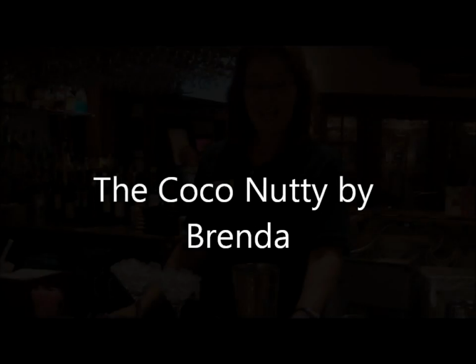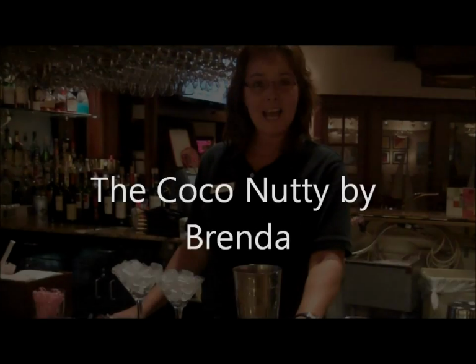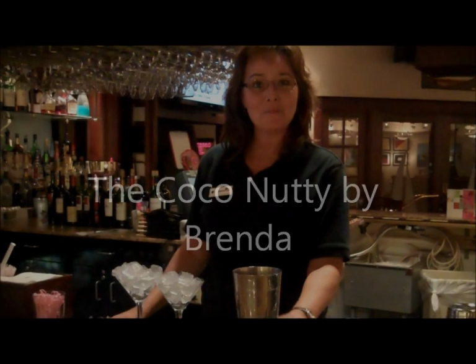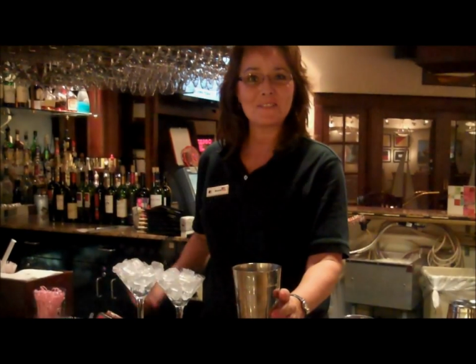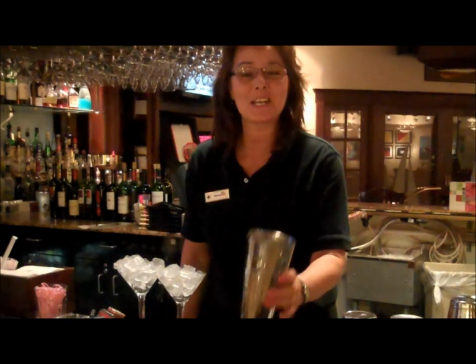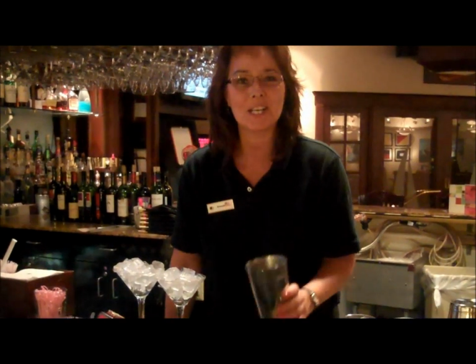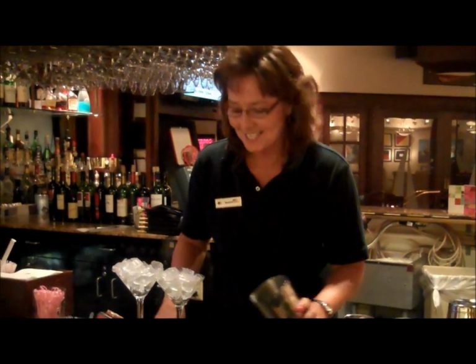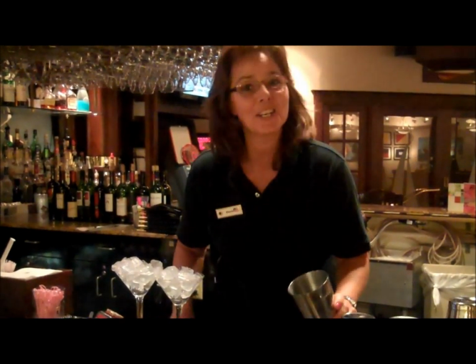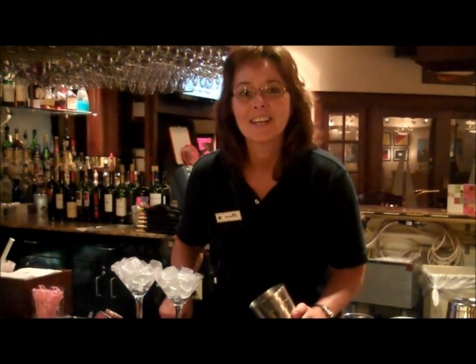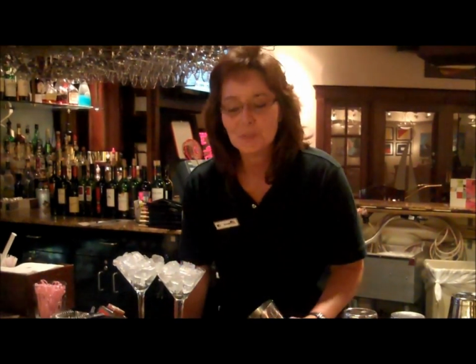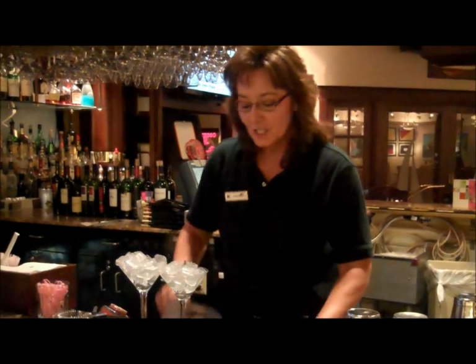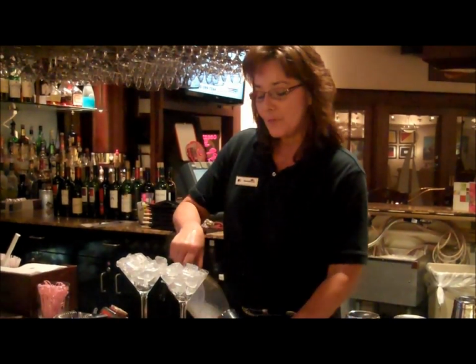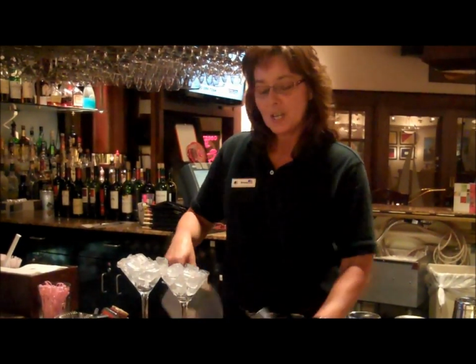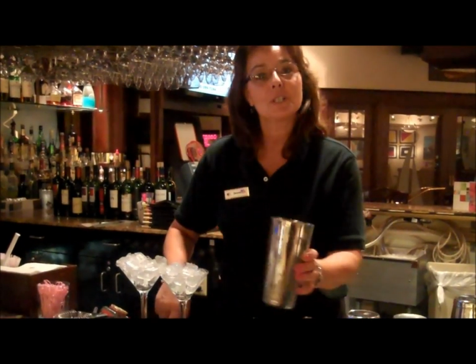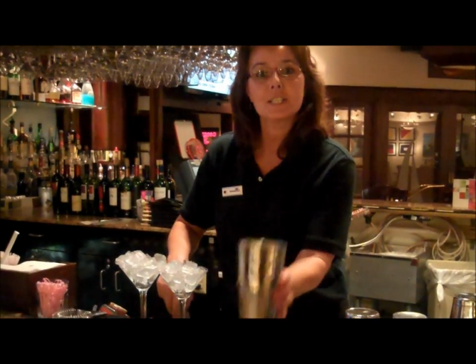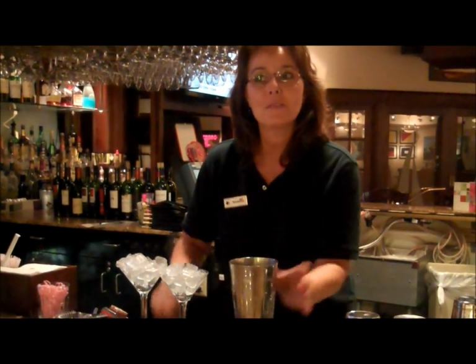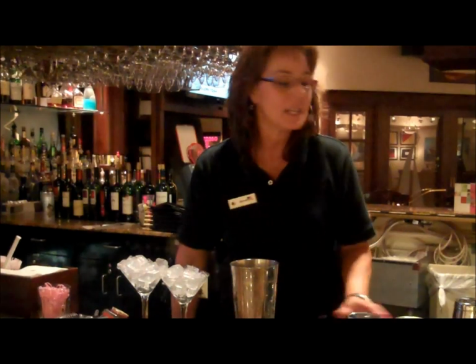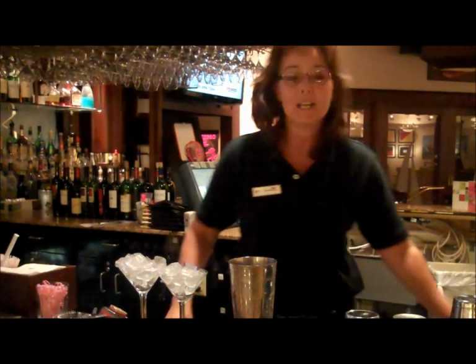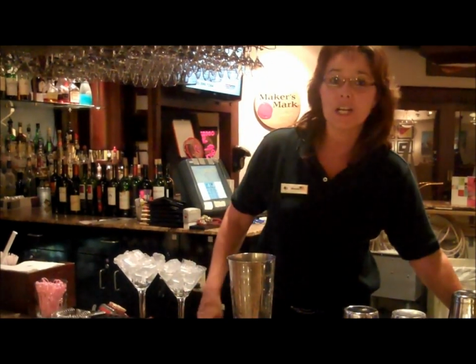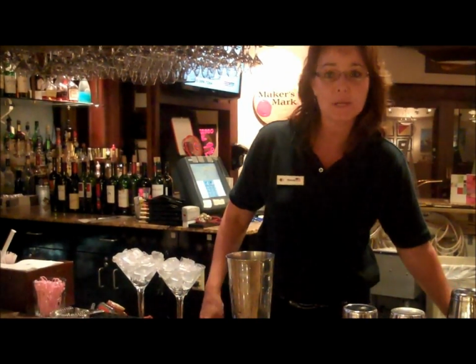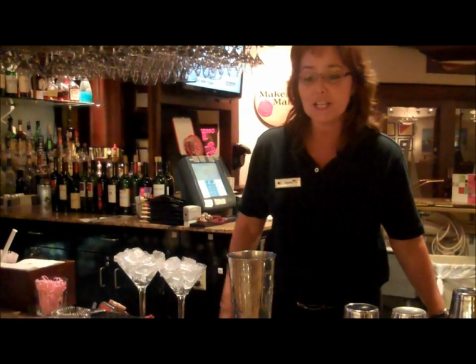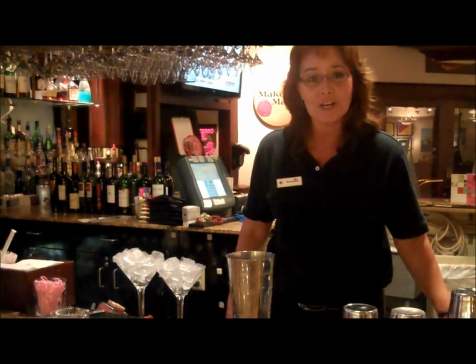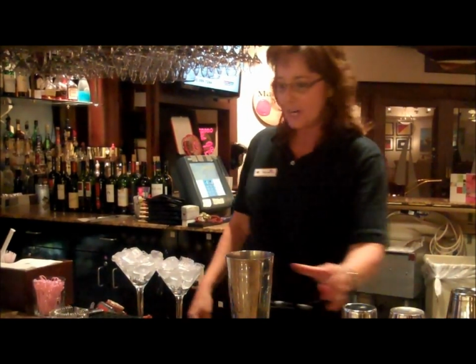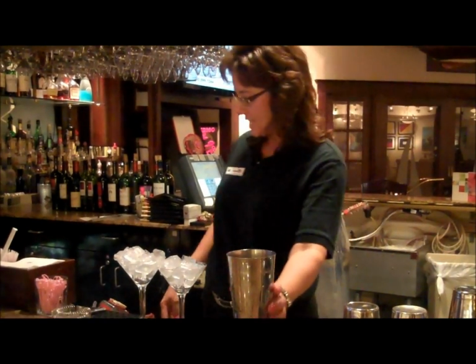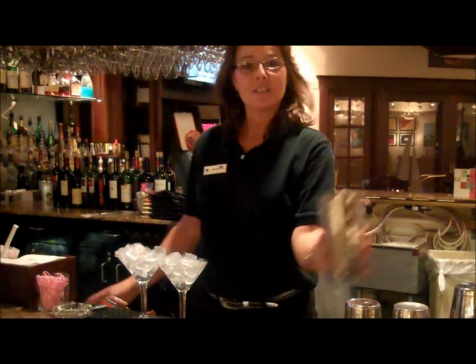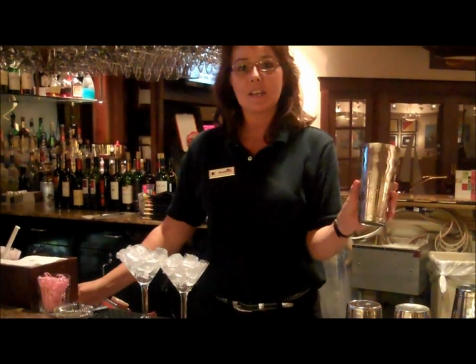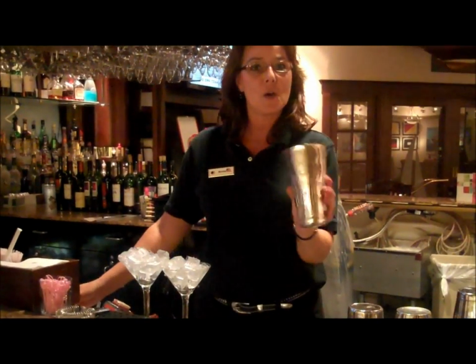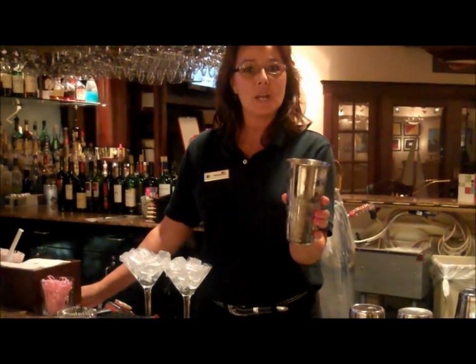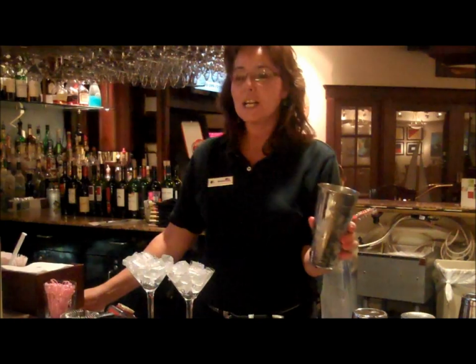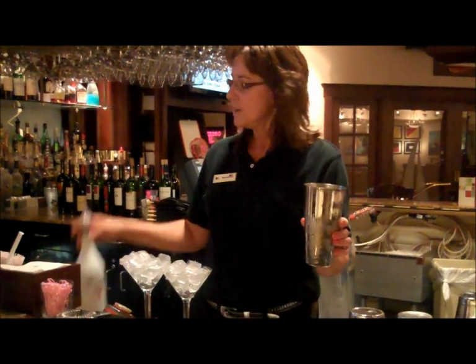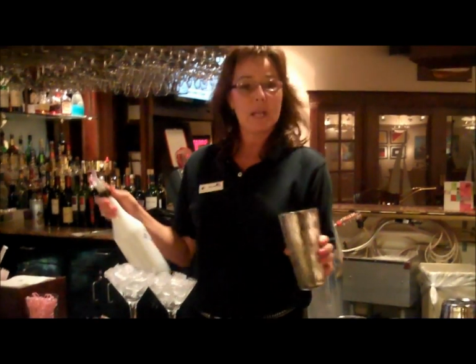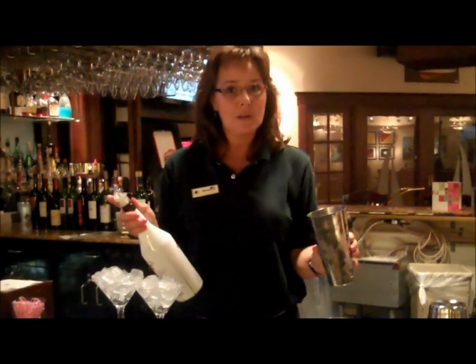Hi, I'm Brenda with the DoubleTree in Syracuse. I wanted to show you a couple of drinks to make for friends and family on hot summer days that are very refreshing. This is a coconutty martini. We're going to make two of them.